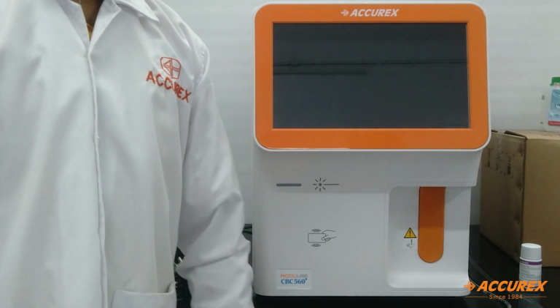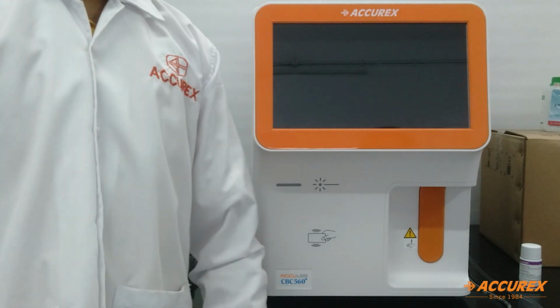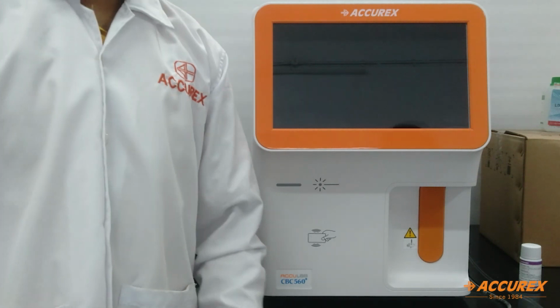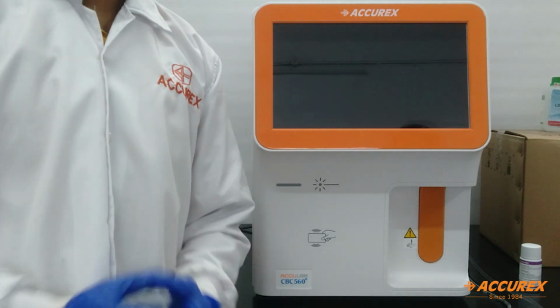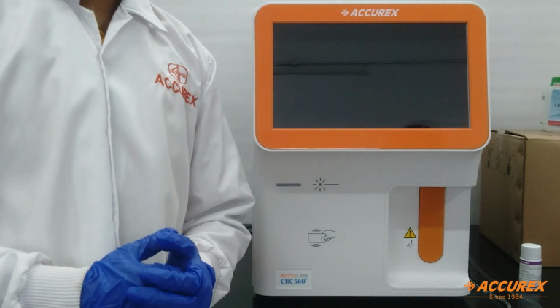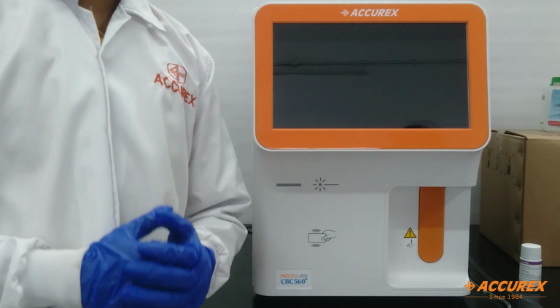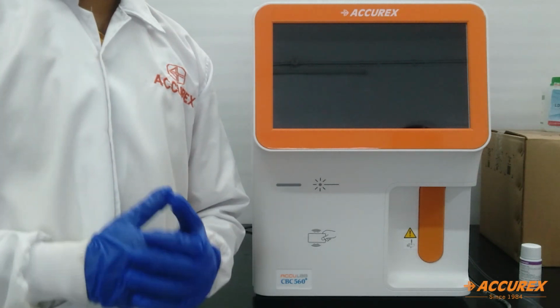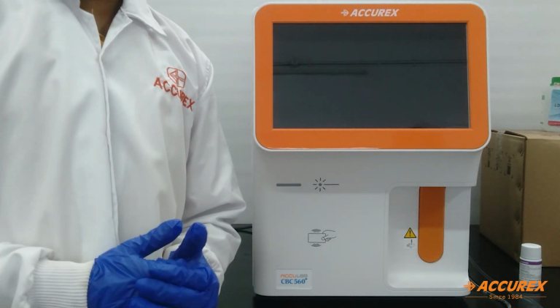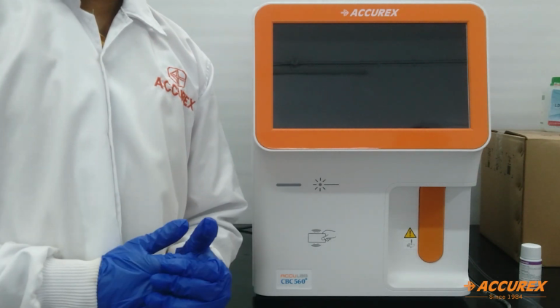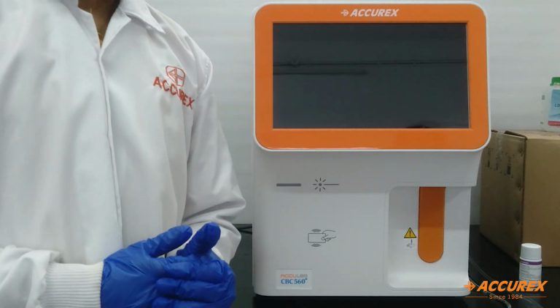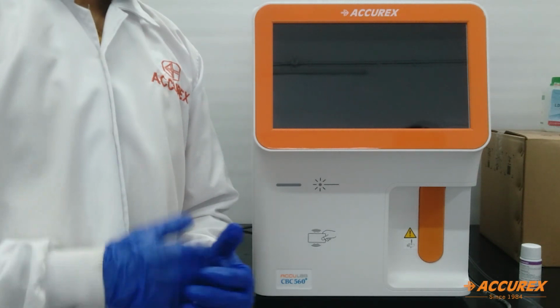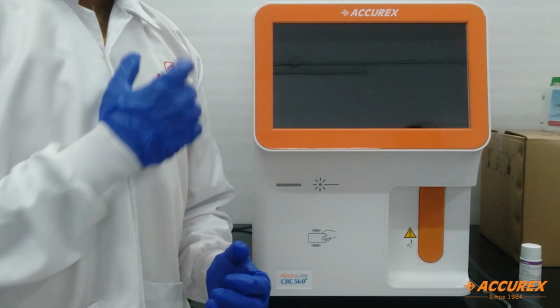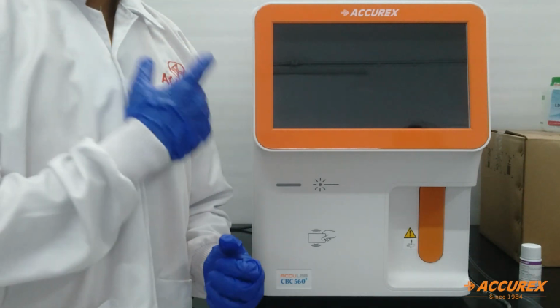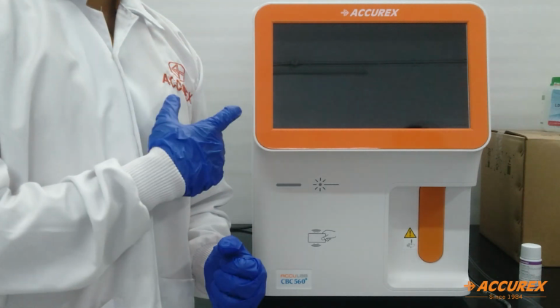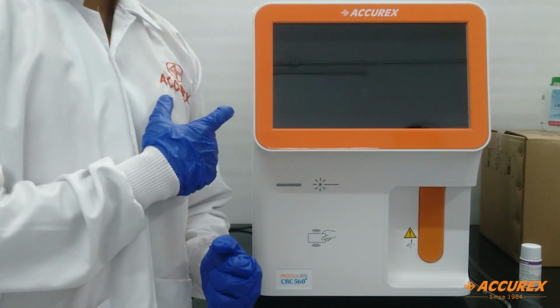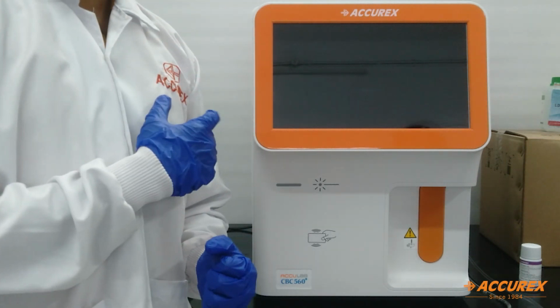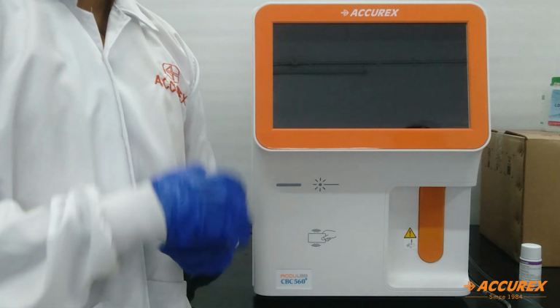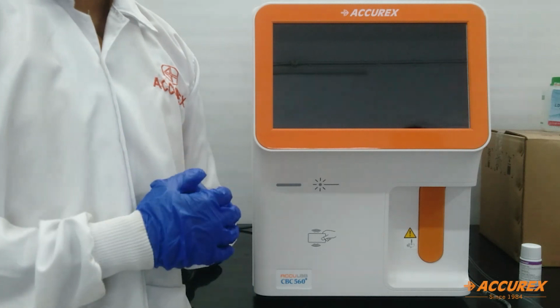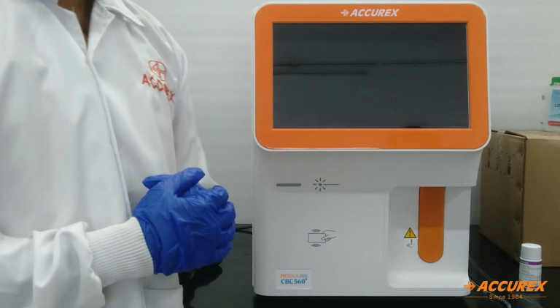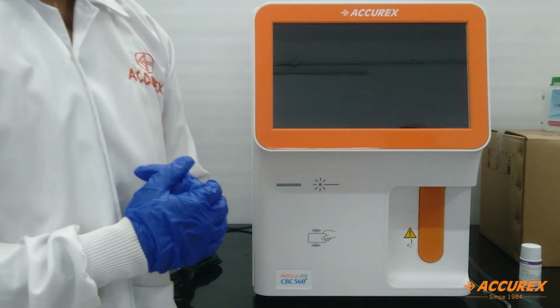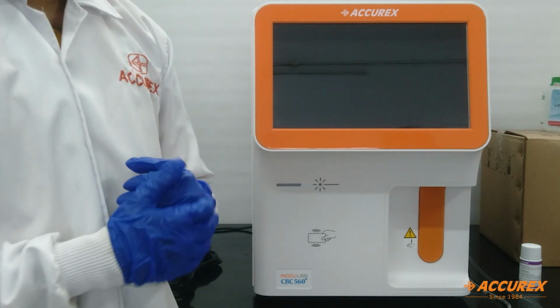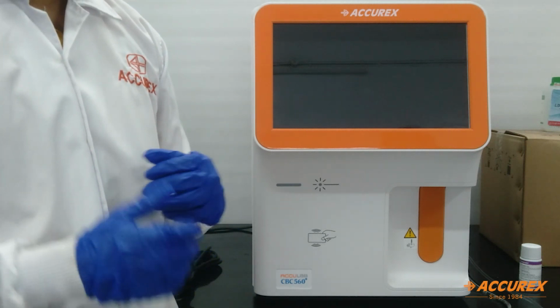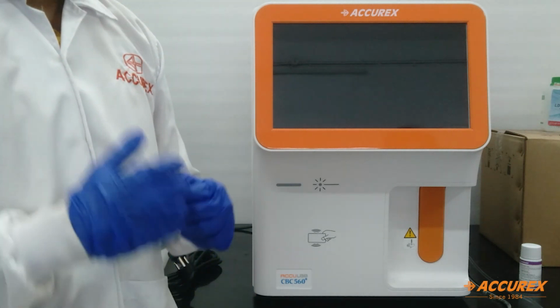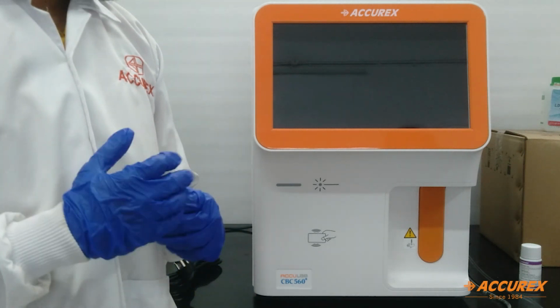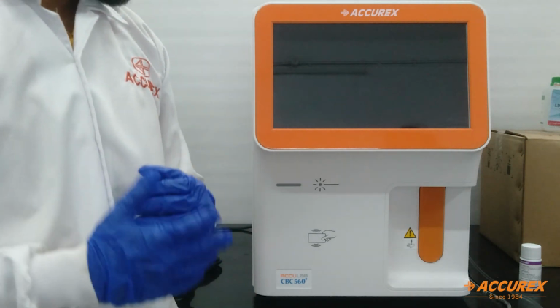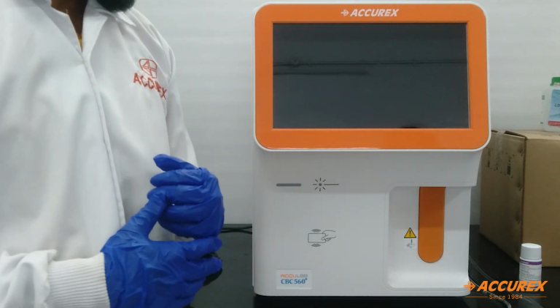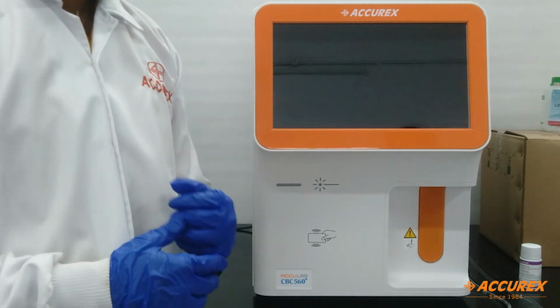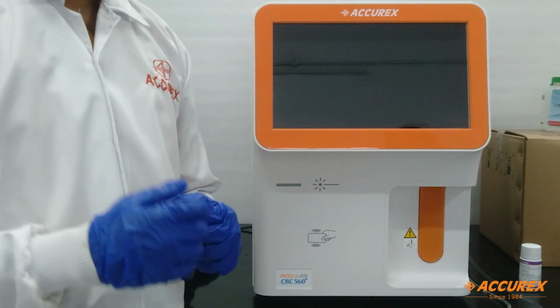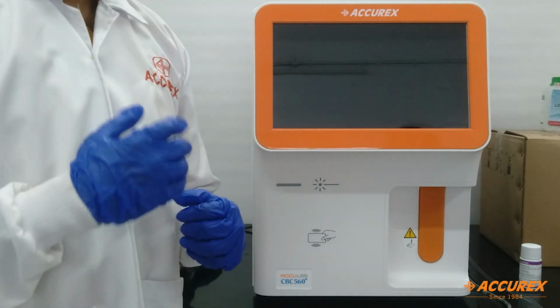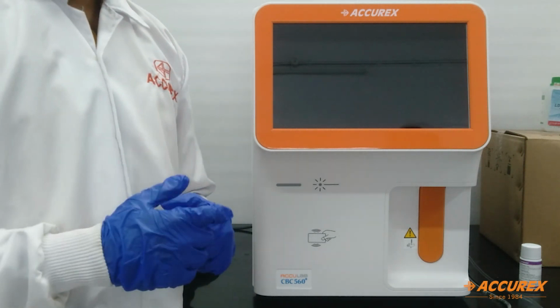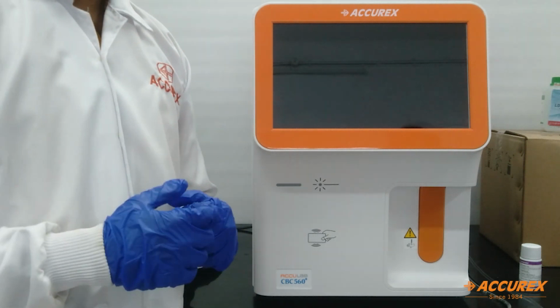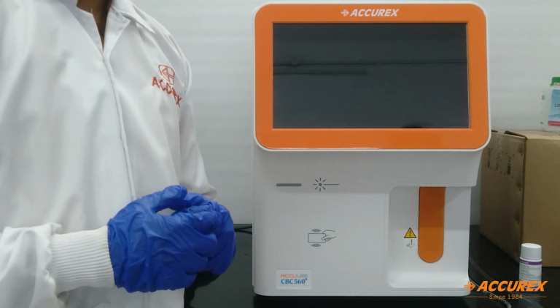Hello everyone, greetings of the day. This is a five-part hematology analyzer. The model name is CBC 560 Plus with RFID system.